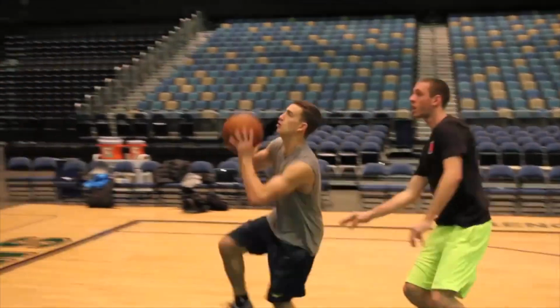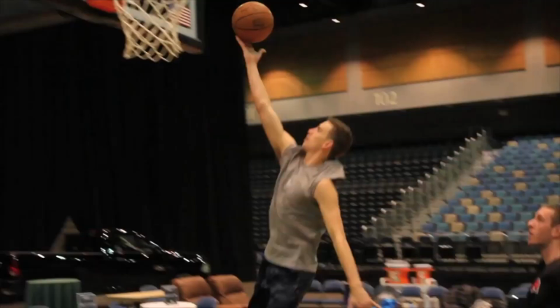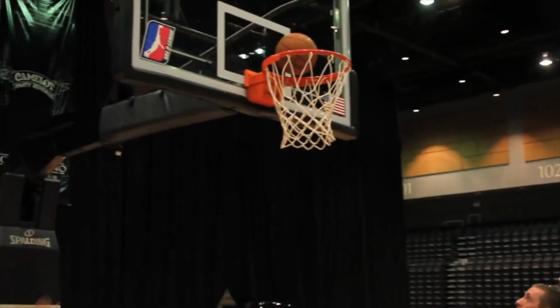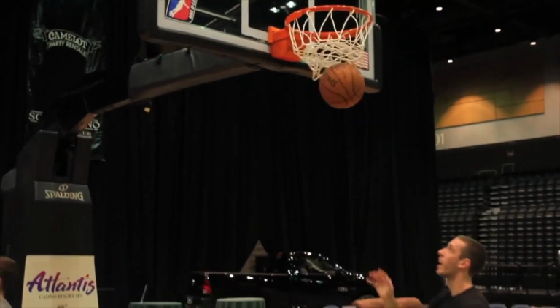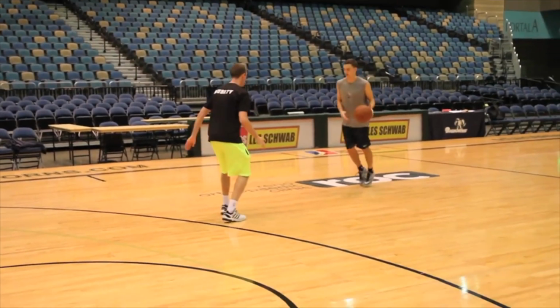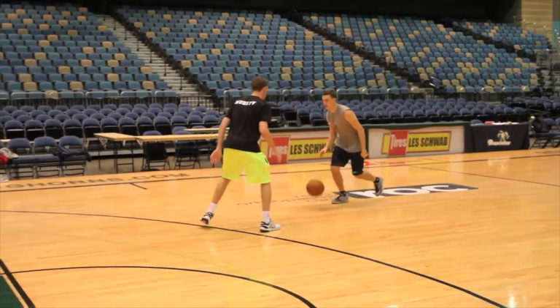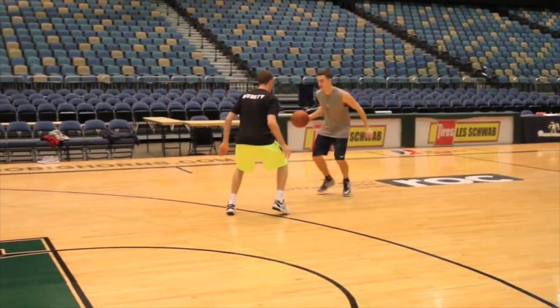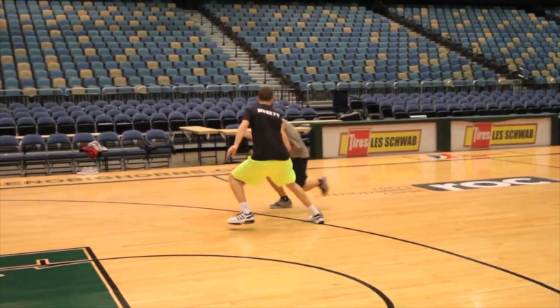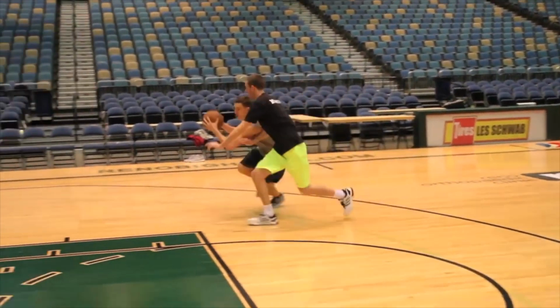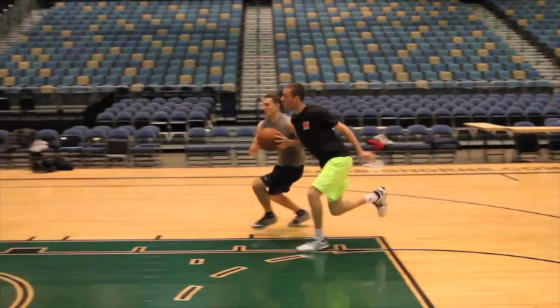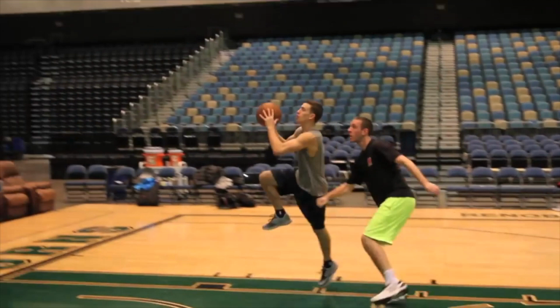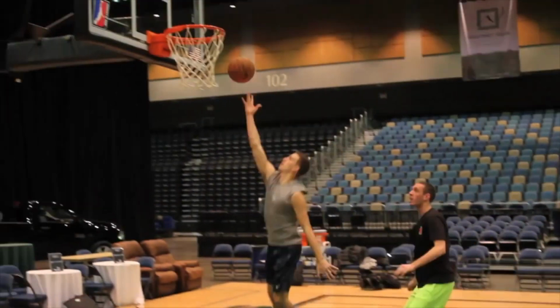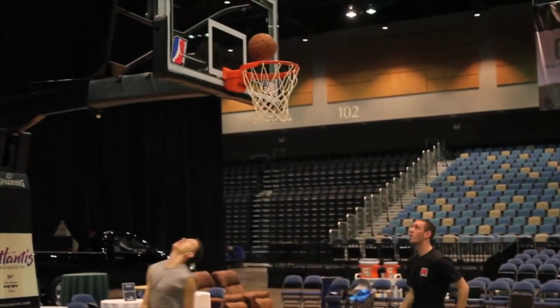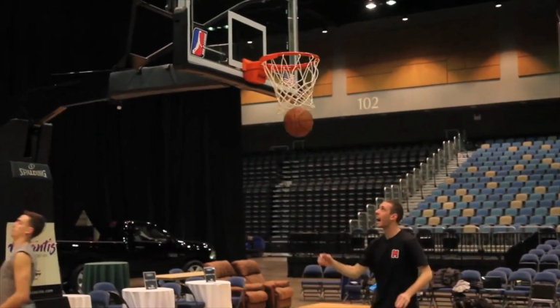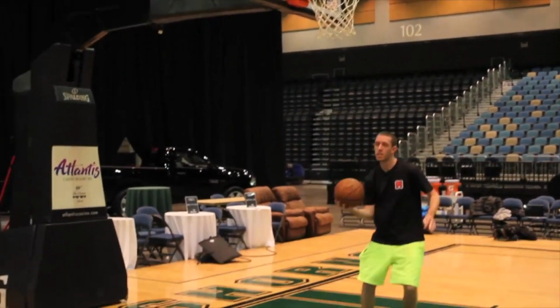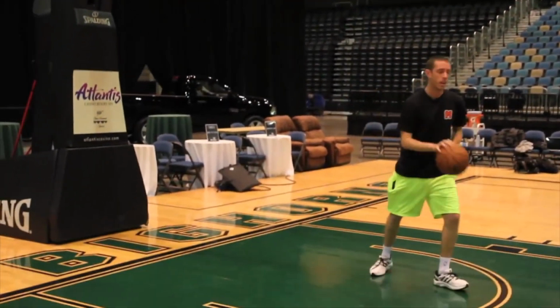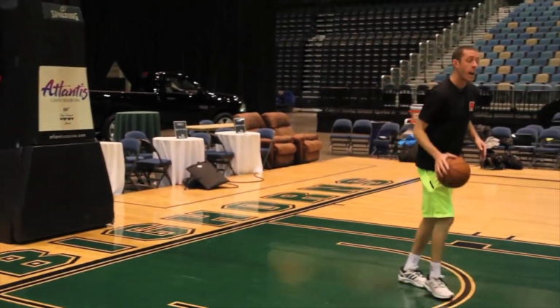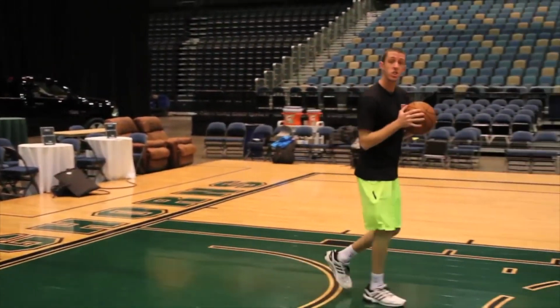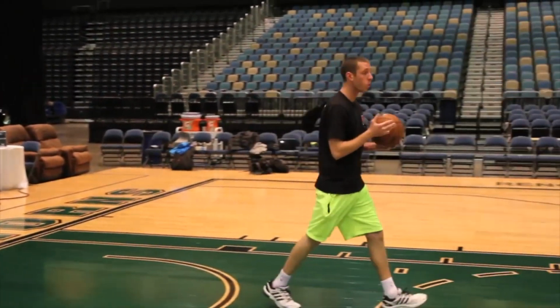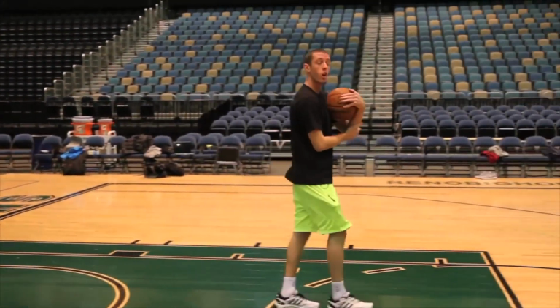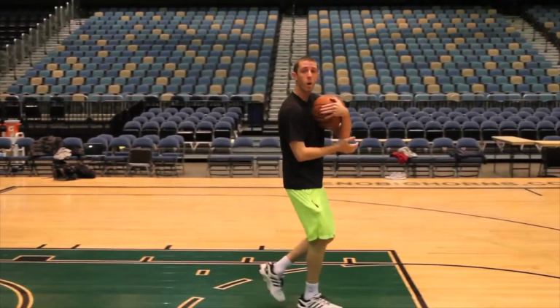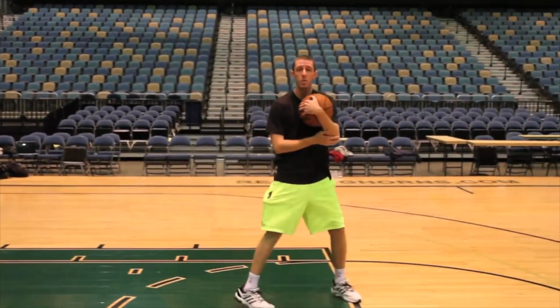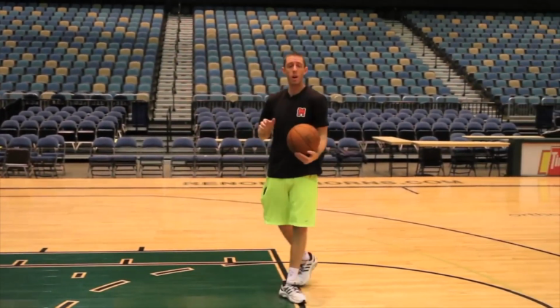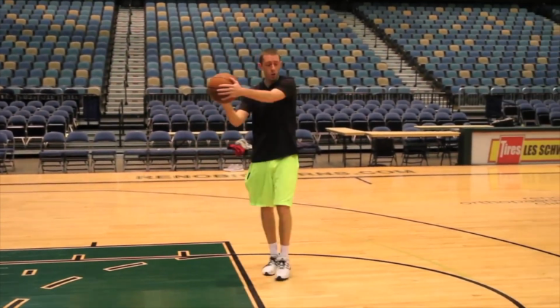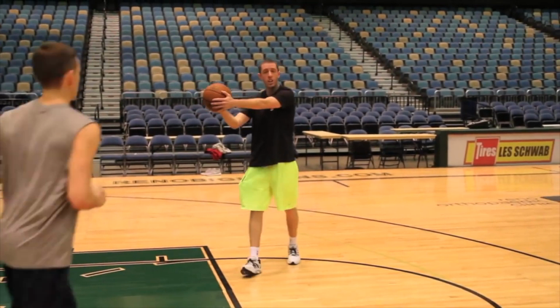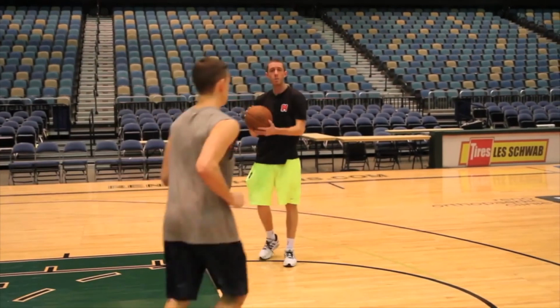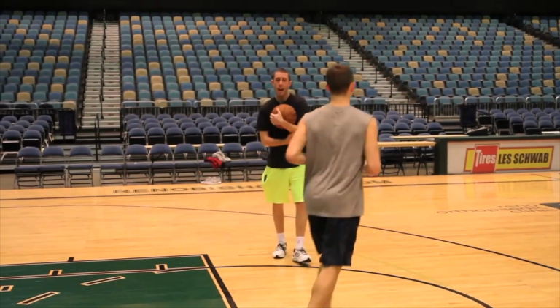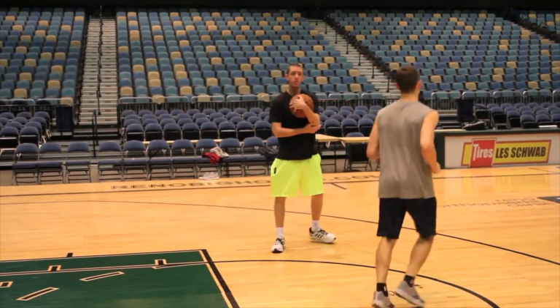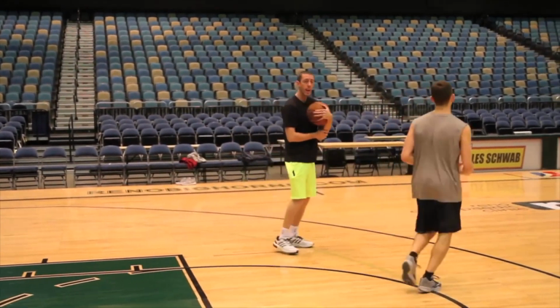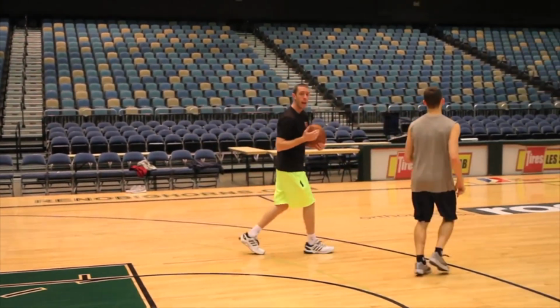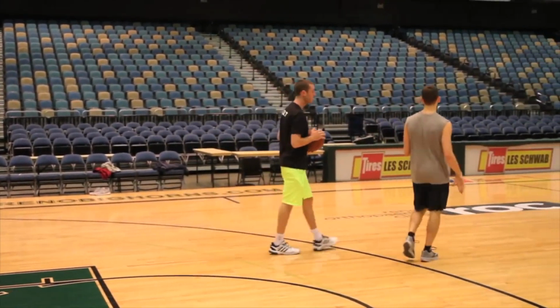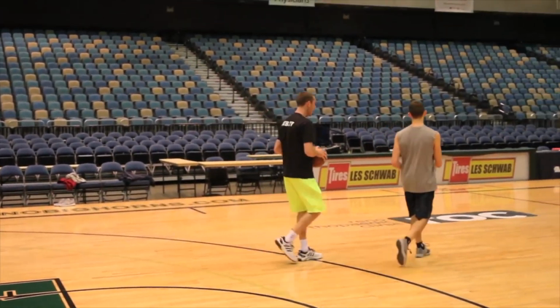Good. Really nice. It's a shoulder war, elbow war. You get your elbow out in front of them and it's a done game.